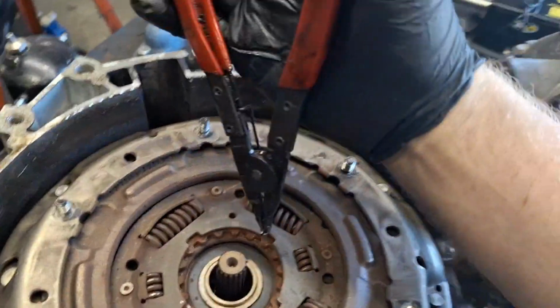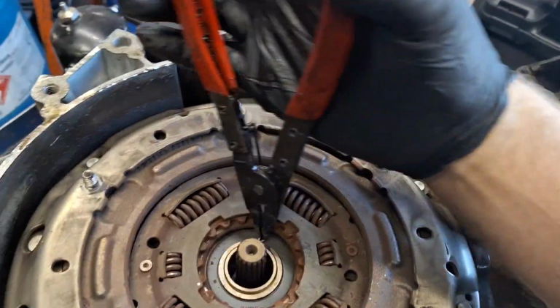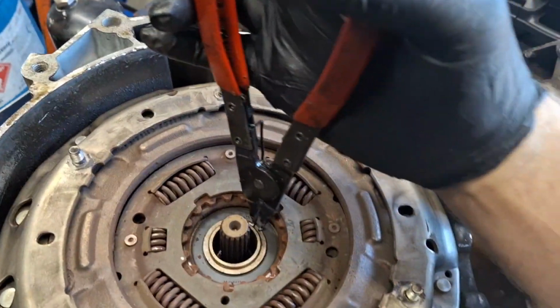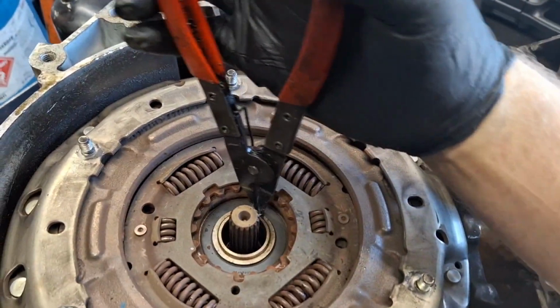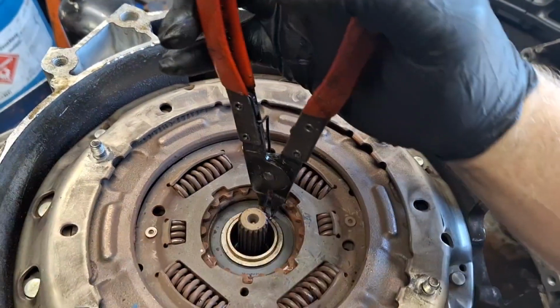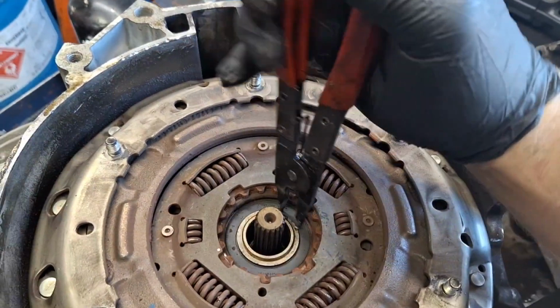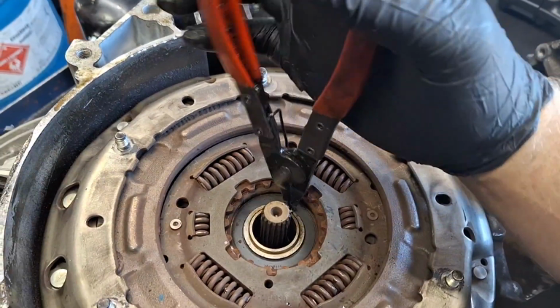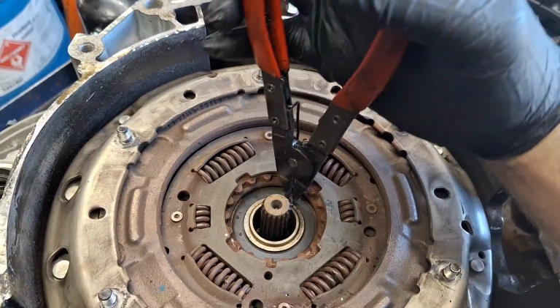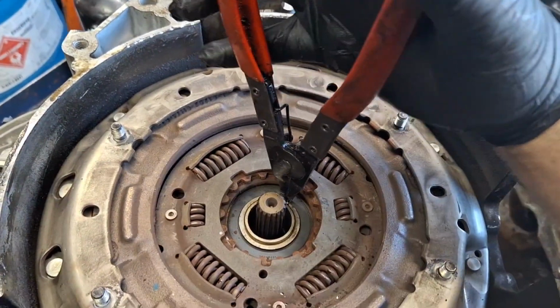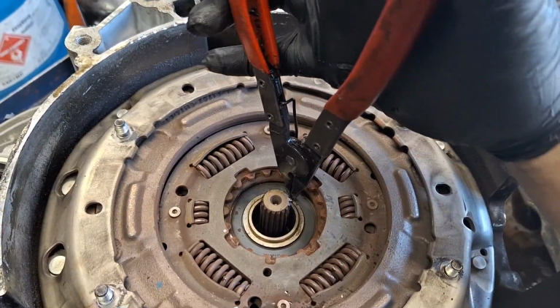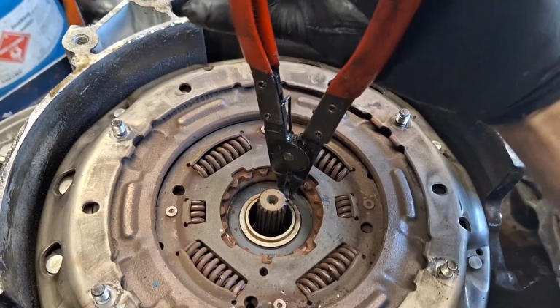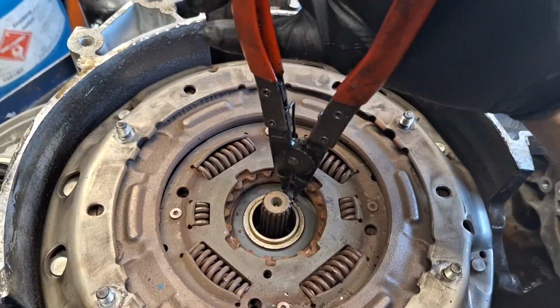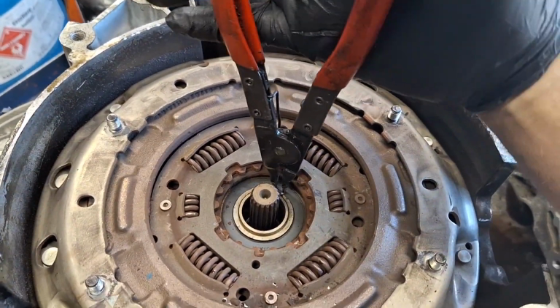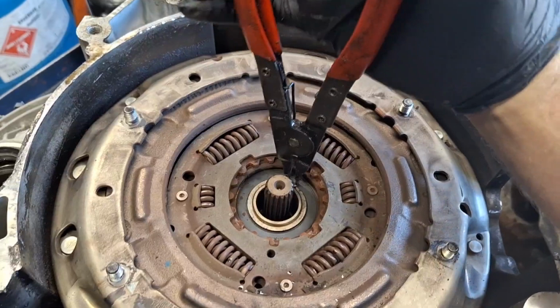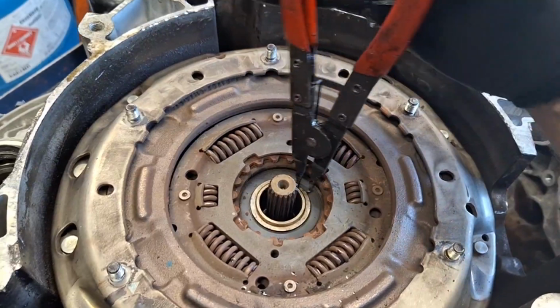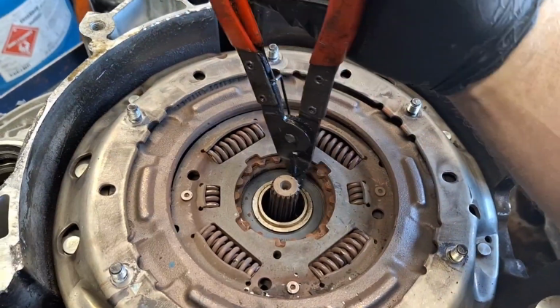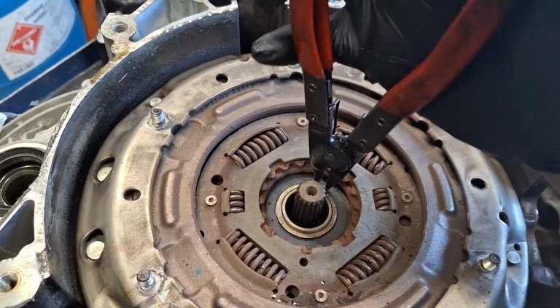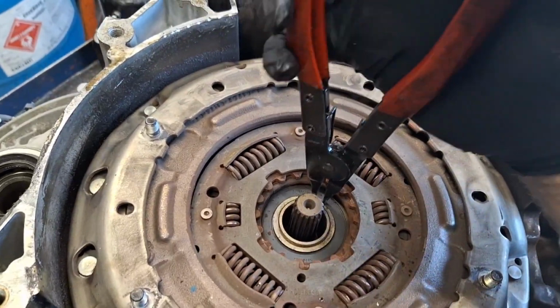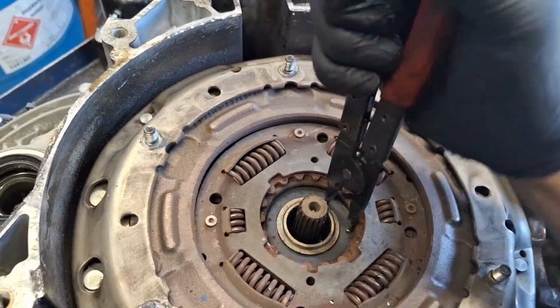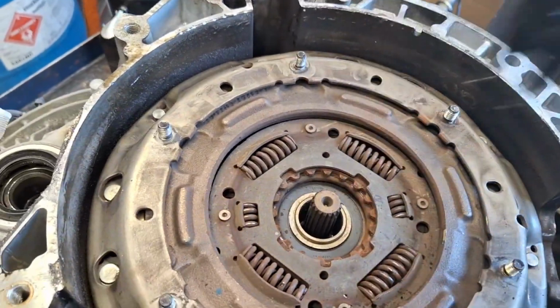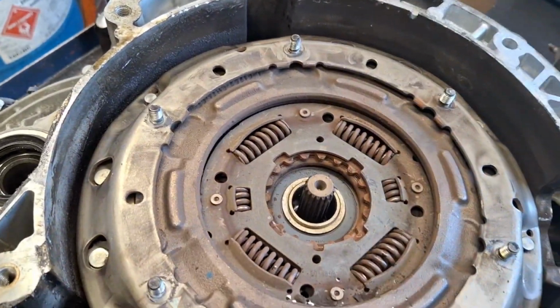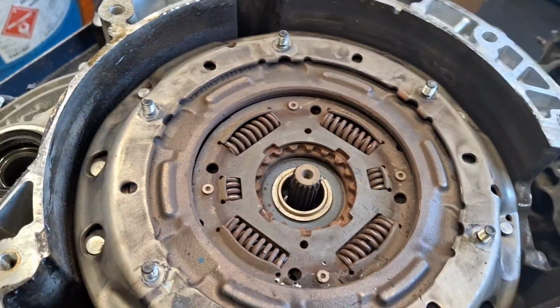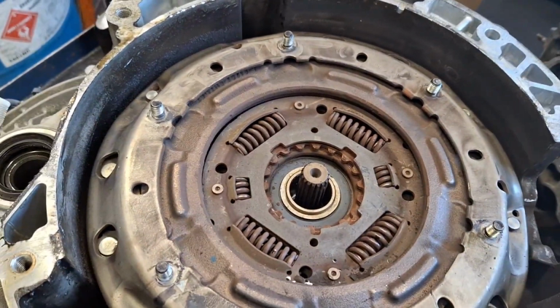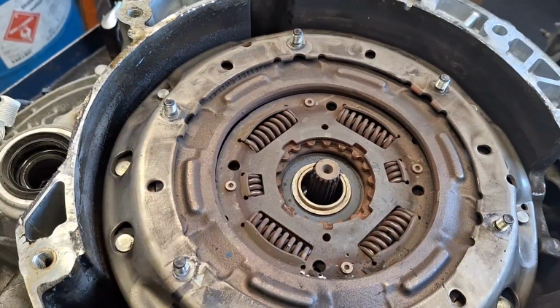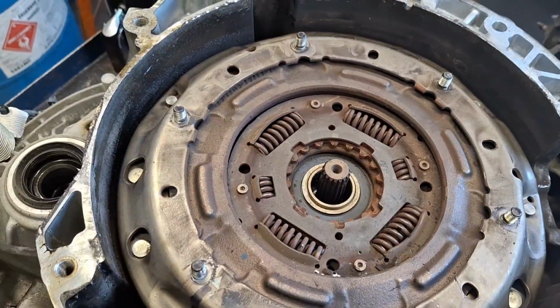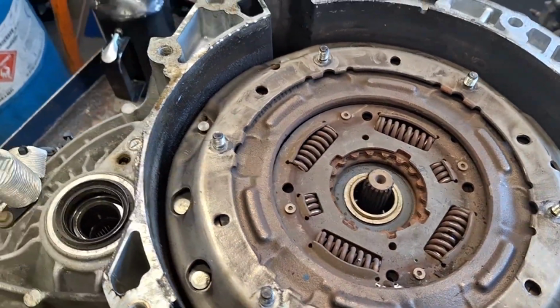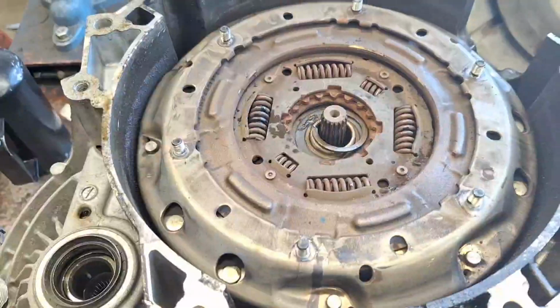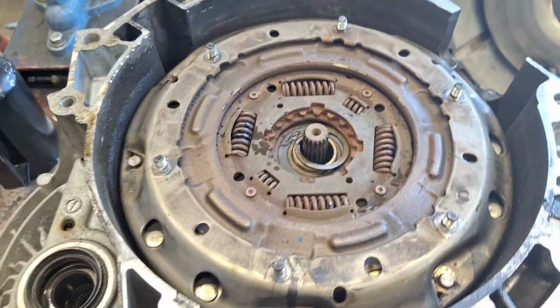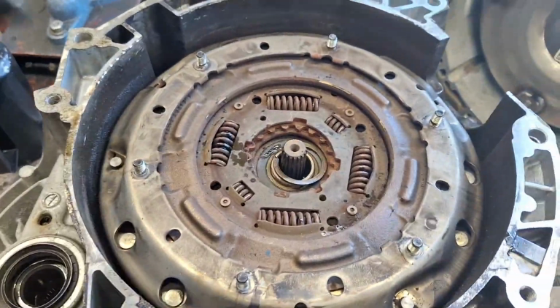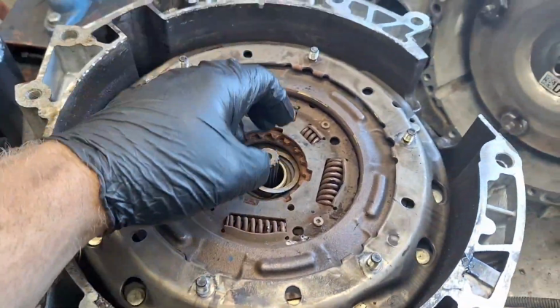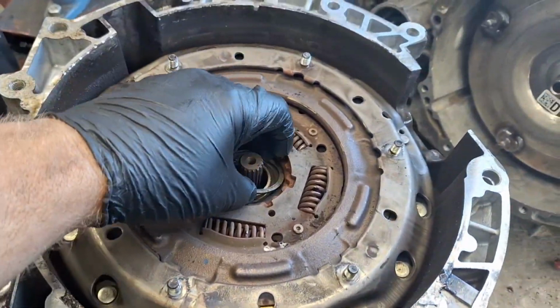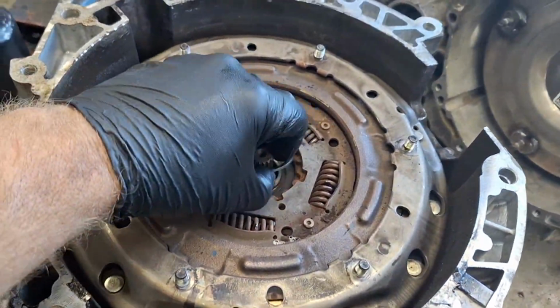Seriously now, this is gonna hit me in the face when it flies off of here. Somebody put it in upside down. This is gonna take a minute. I lied — that took 59 seconds.